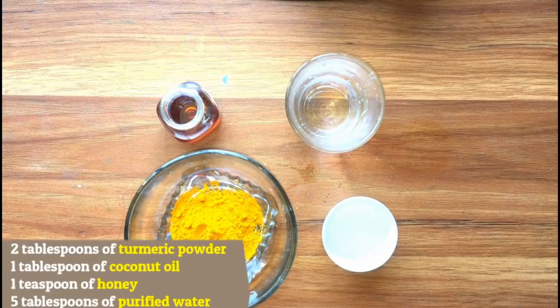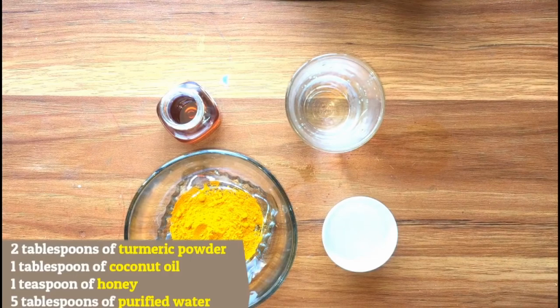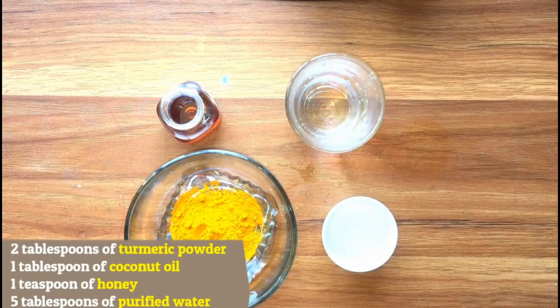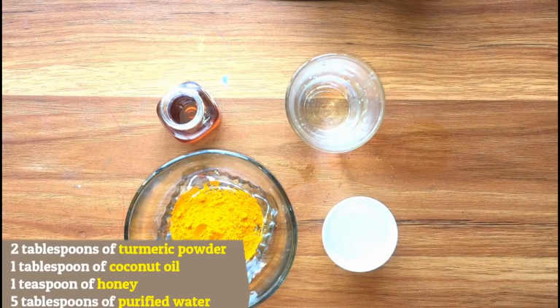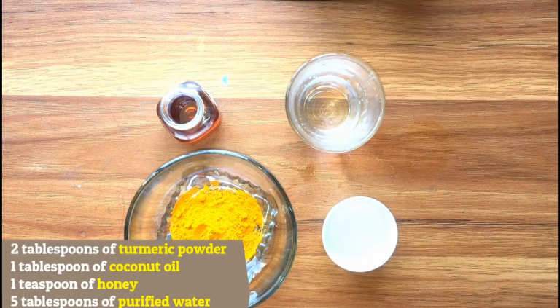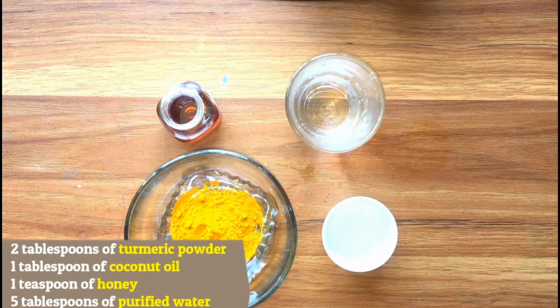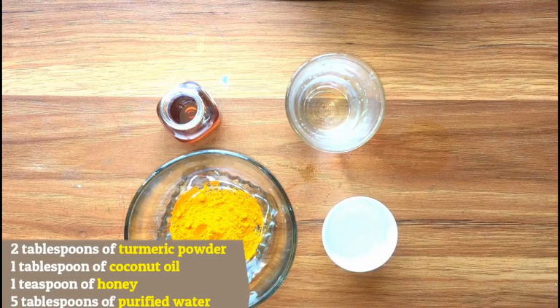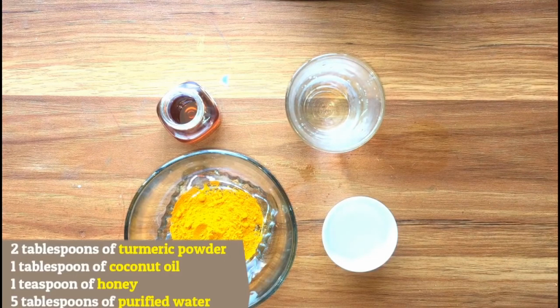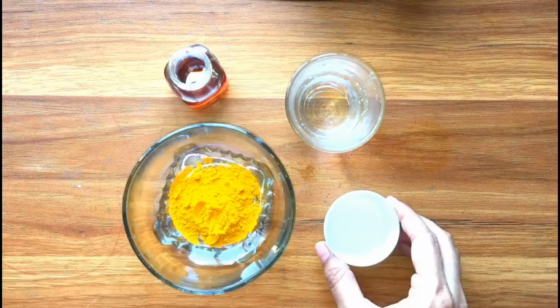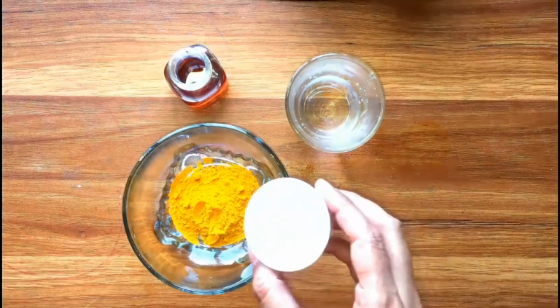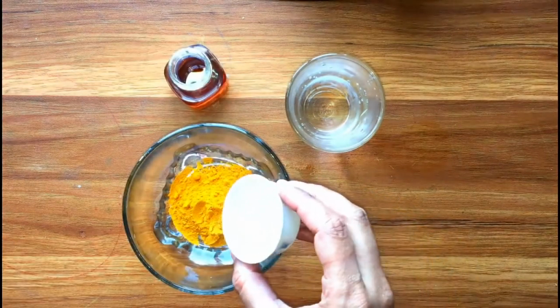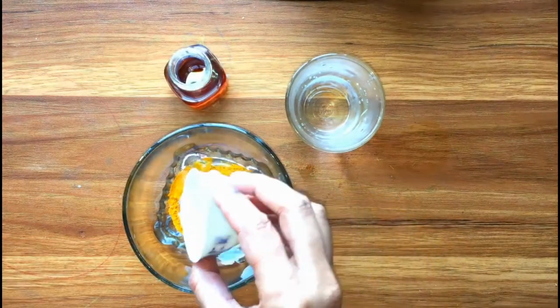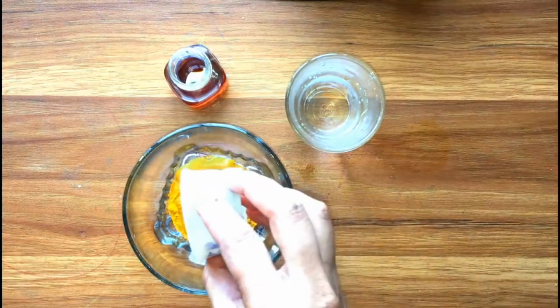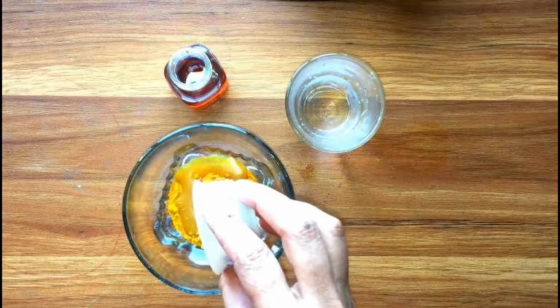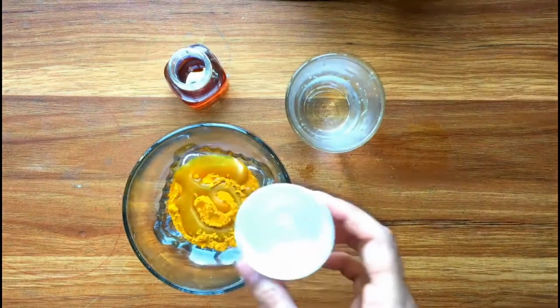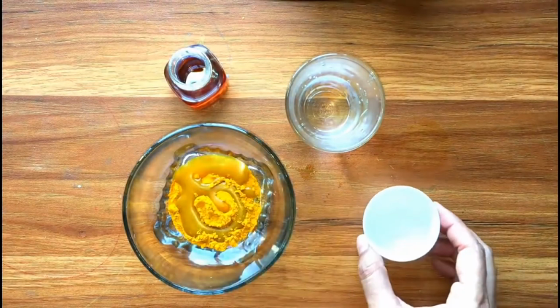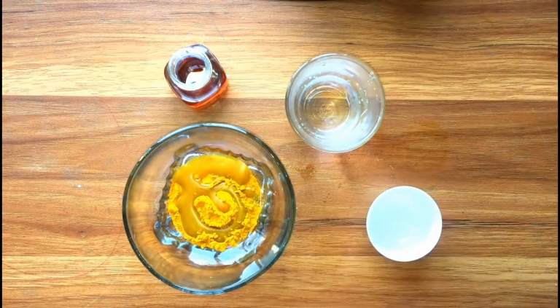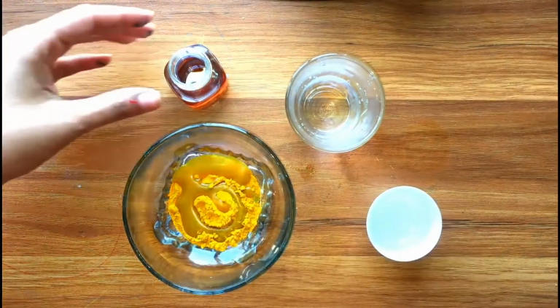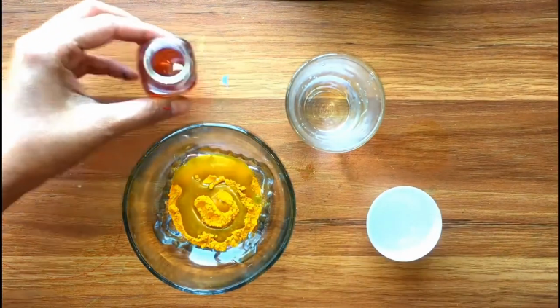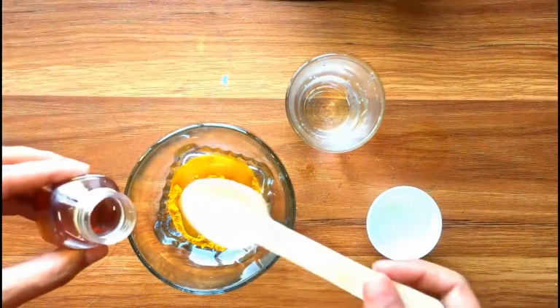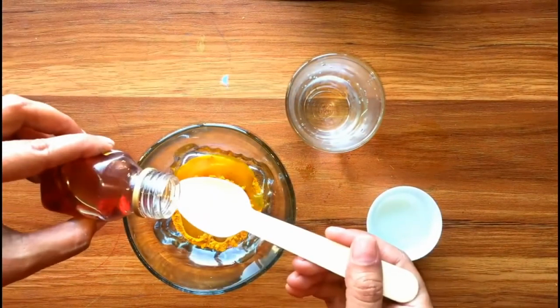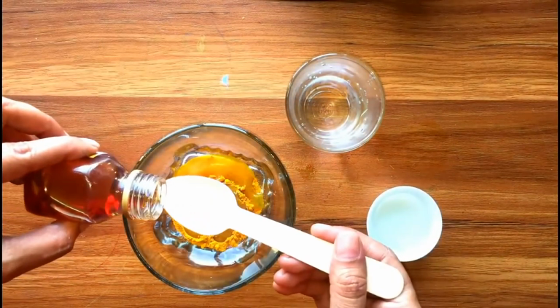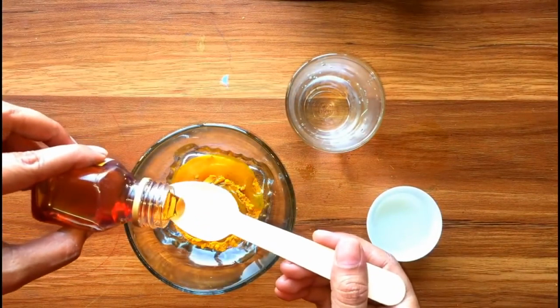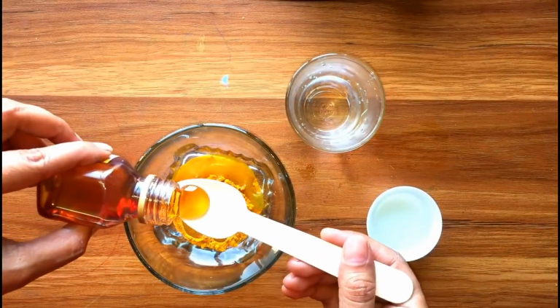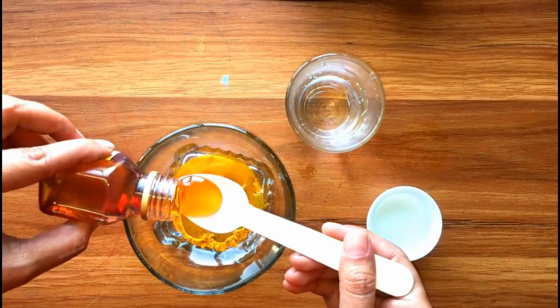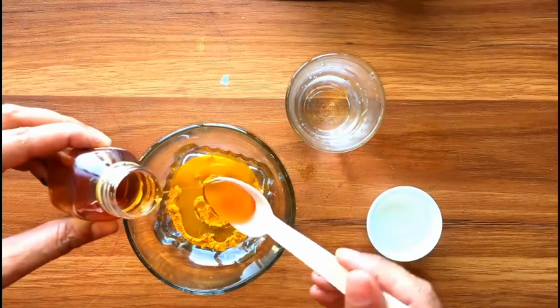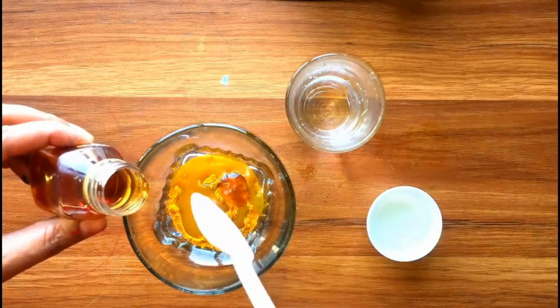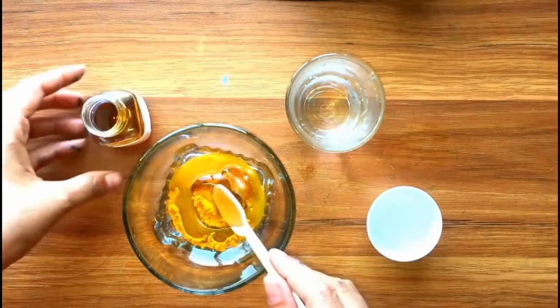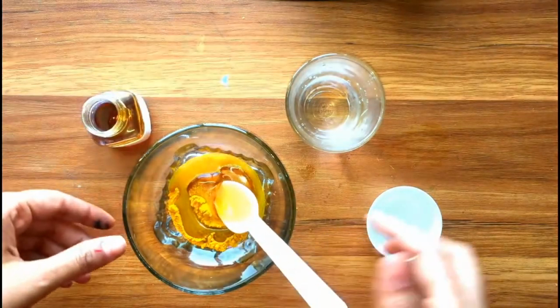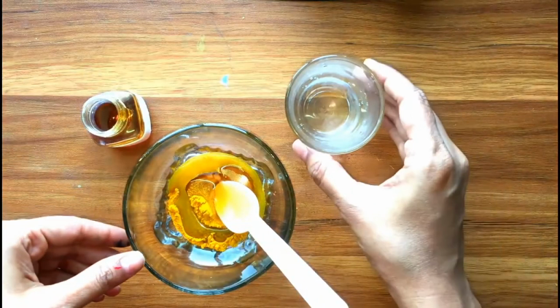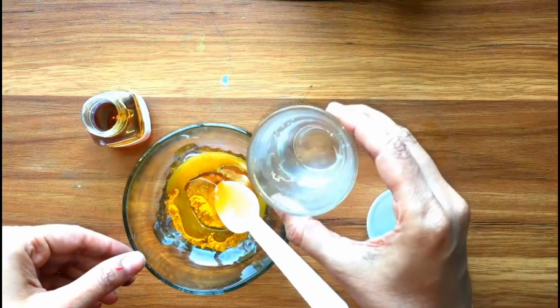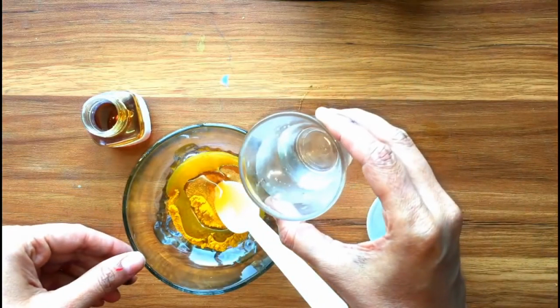1 teaspoon of honey, and 5 tablespoons of purified water. For preparation, place all the ingredients in a container and mix until a homogeneous consistency is obtained. Apply directly on the area to be treated and rub with a gentle massage using circular movements.